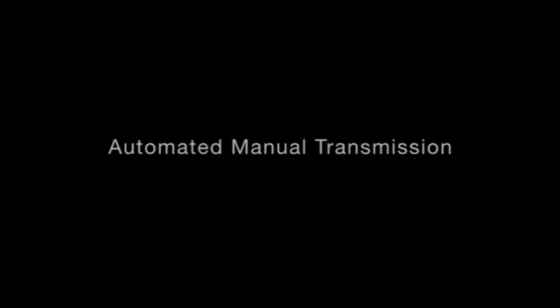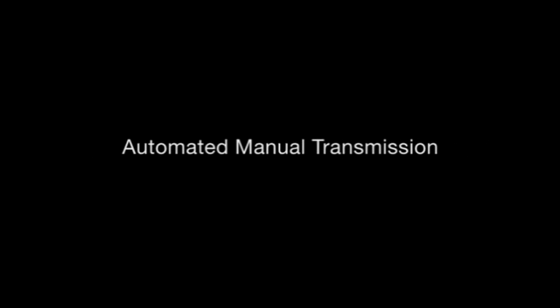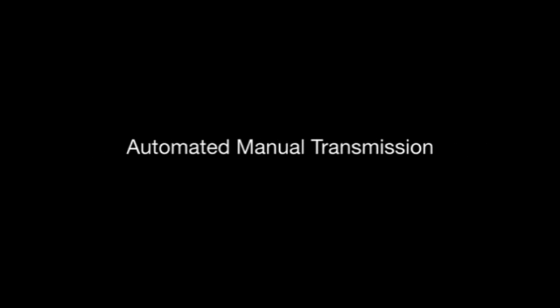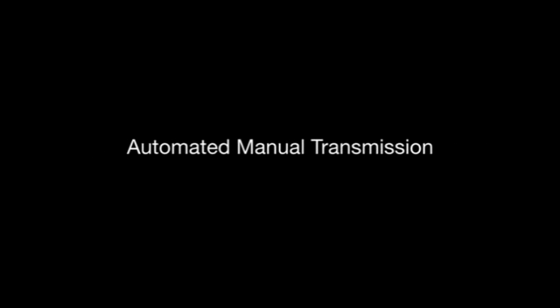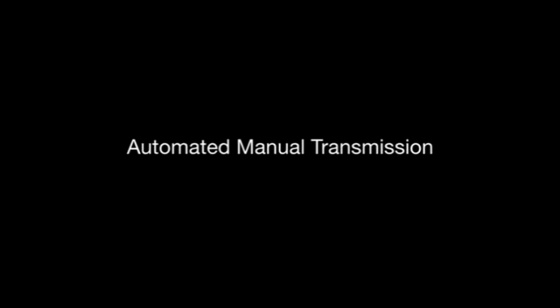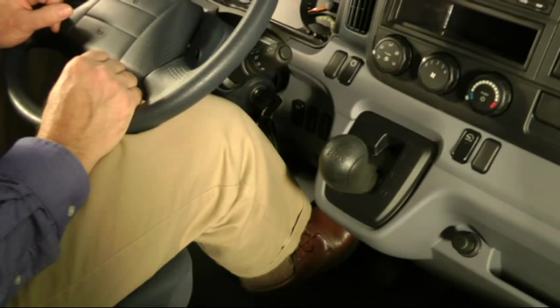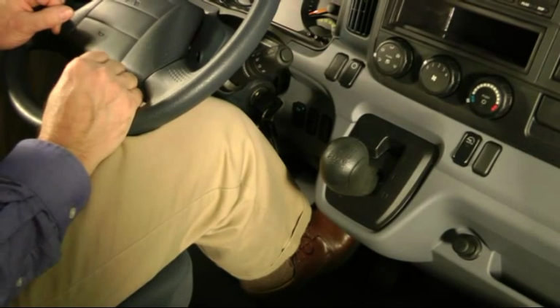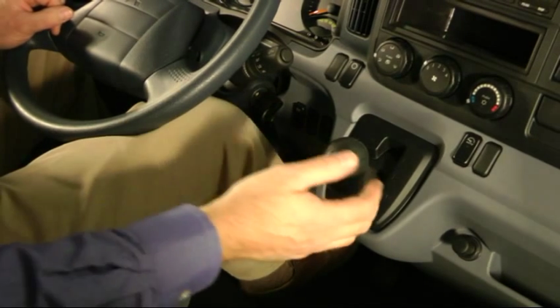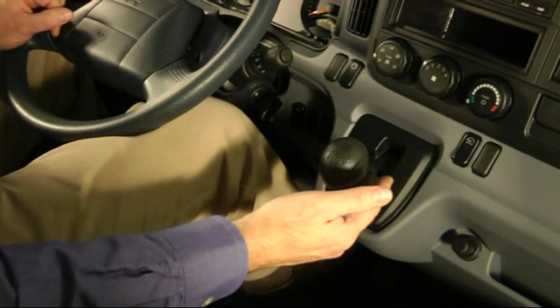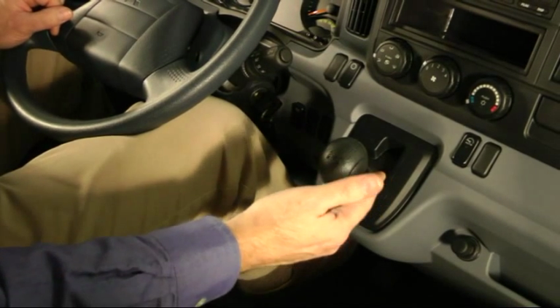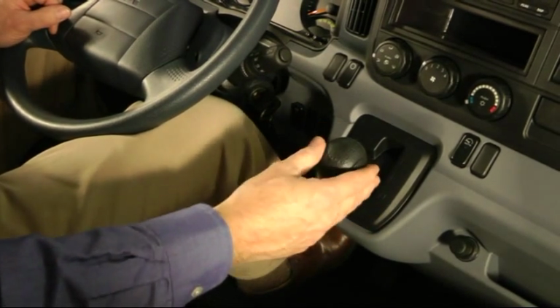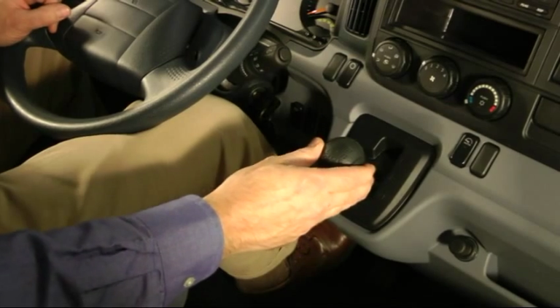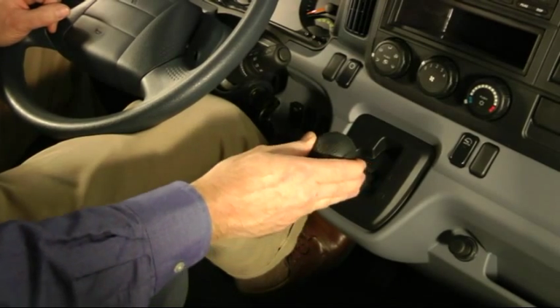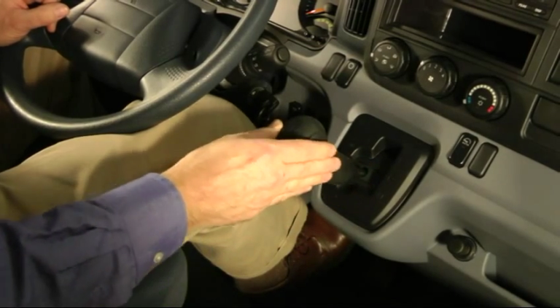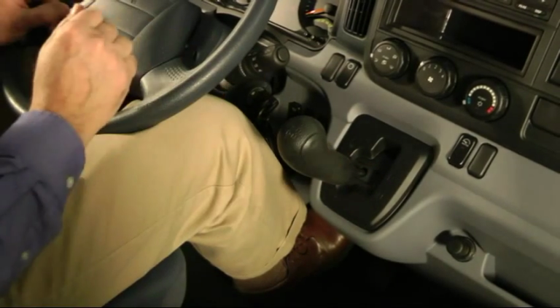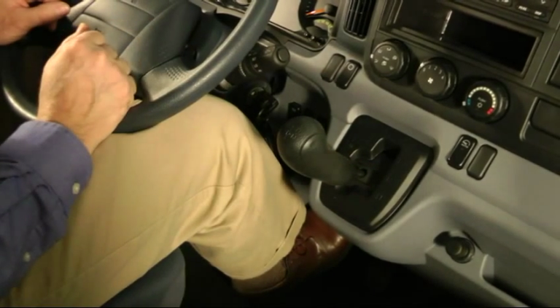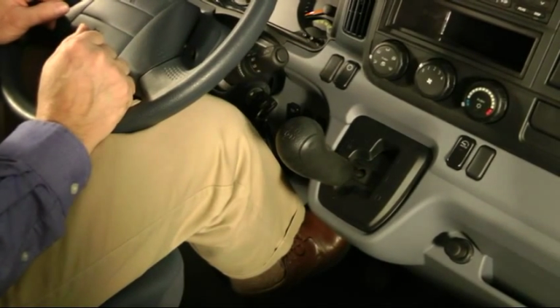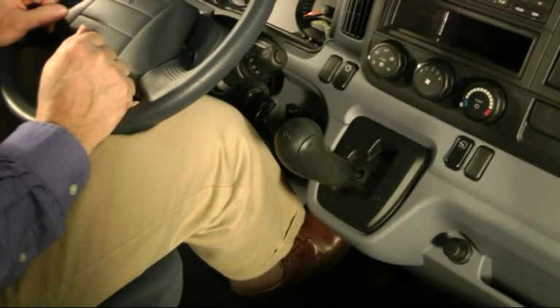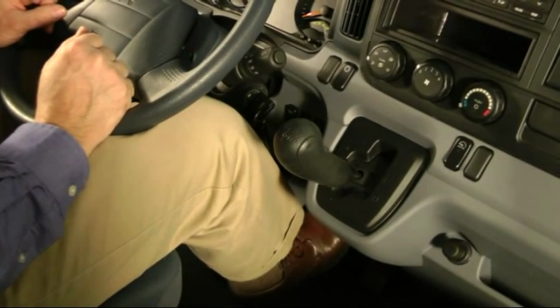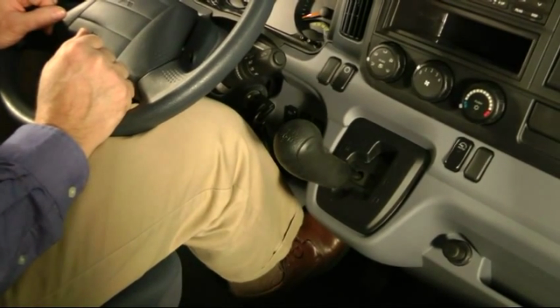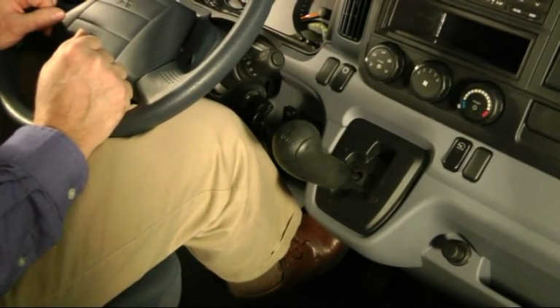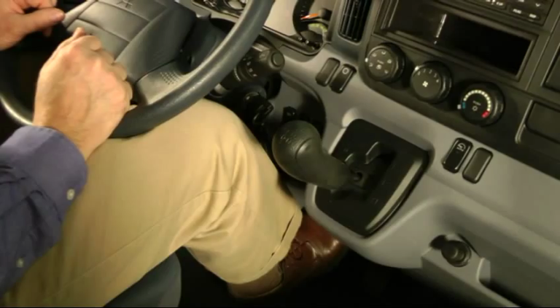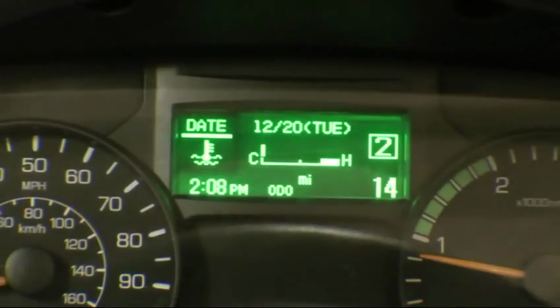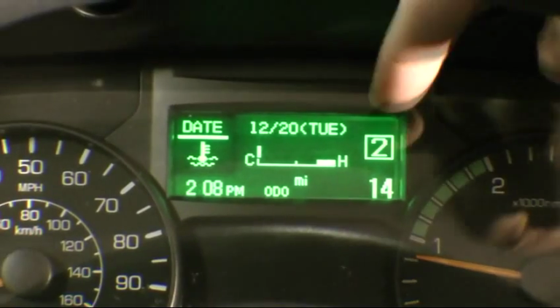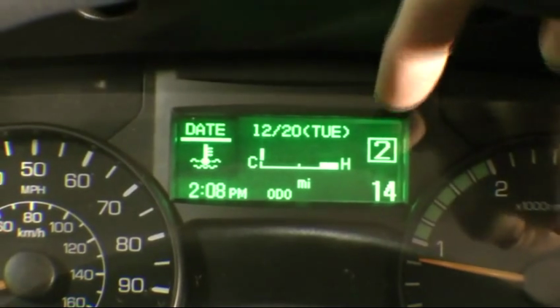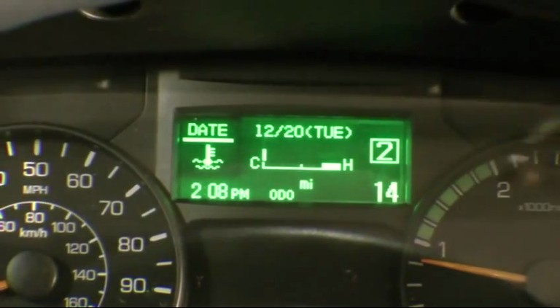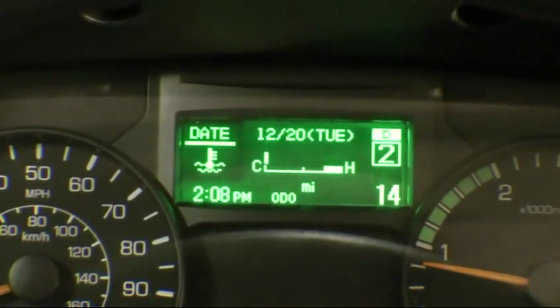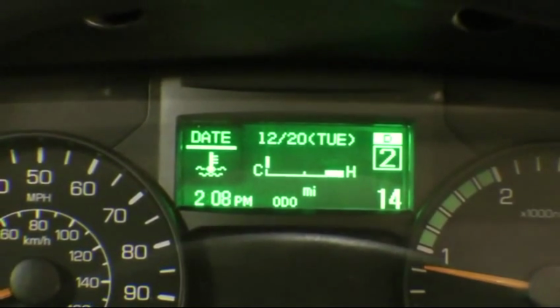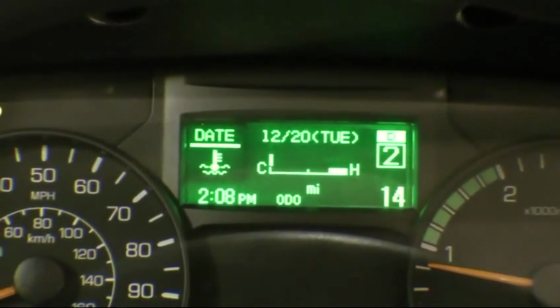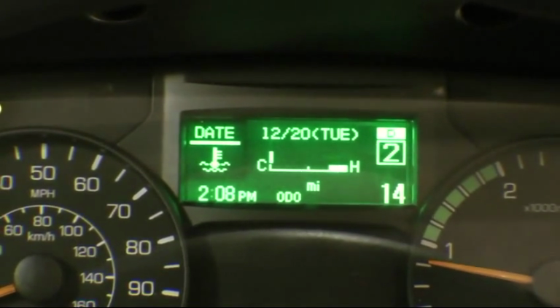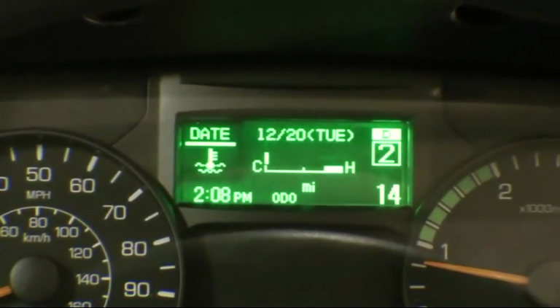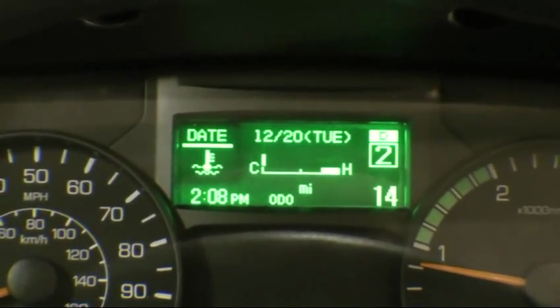Automated manual transmission. The Cantor has an advanced 6-speed transmission which can operate in either an automatic or manual mode. Automatic is the default mode and is indicated in the multi-information display by a letter D above the current gear number.